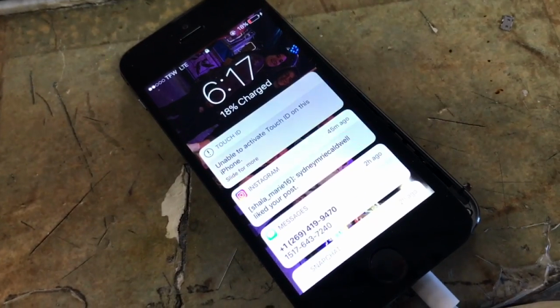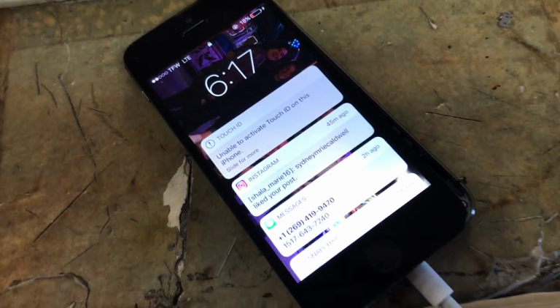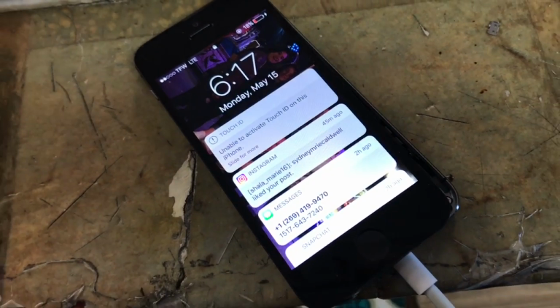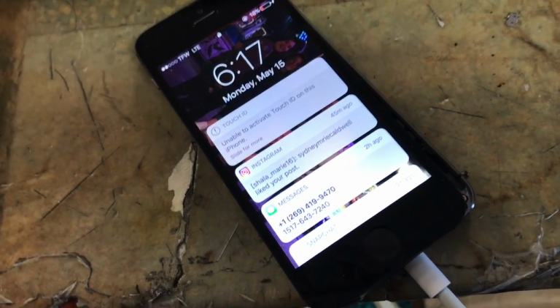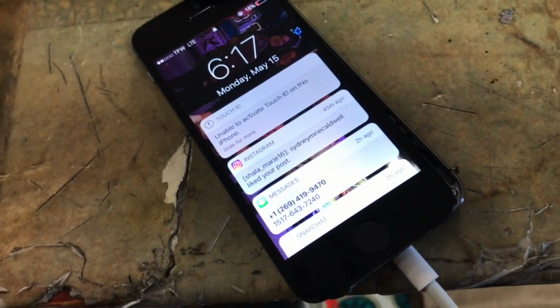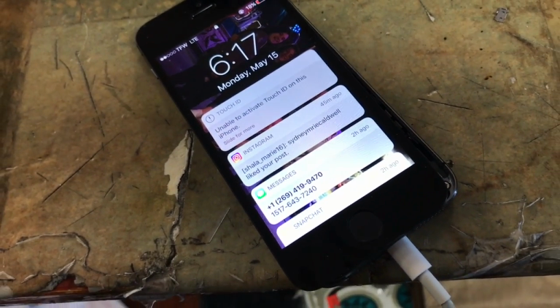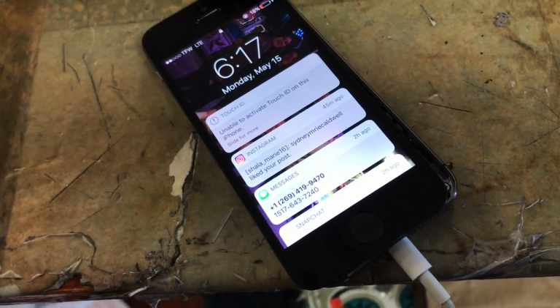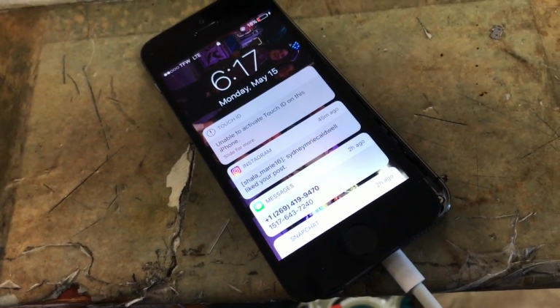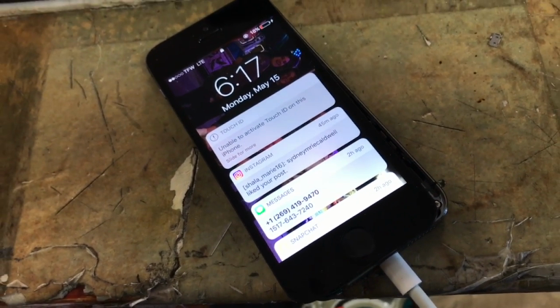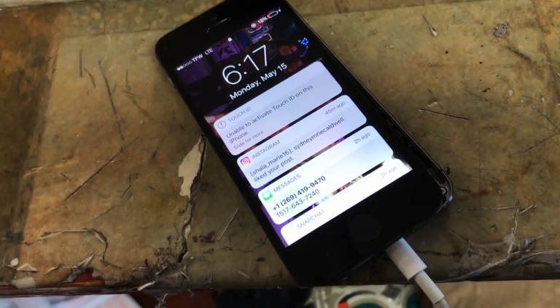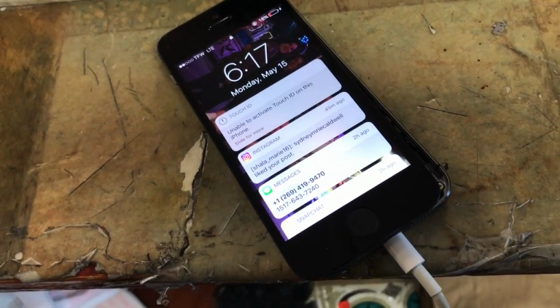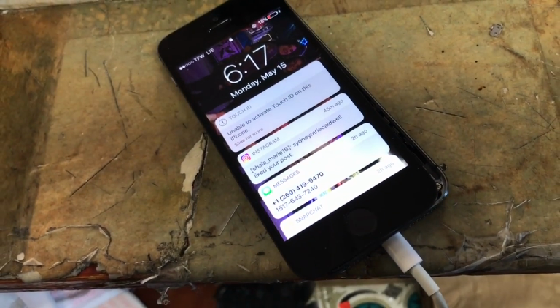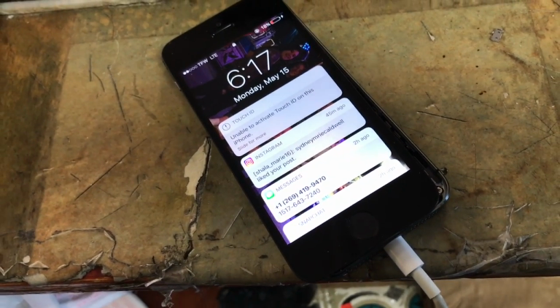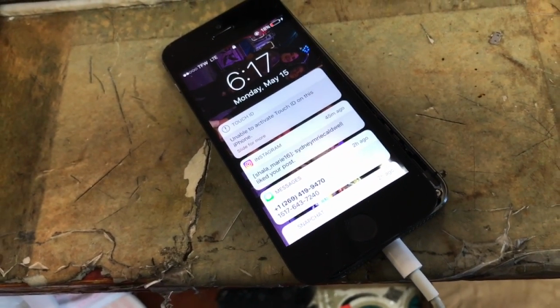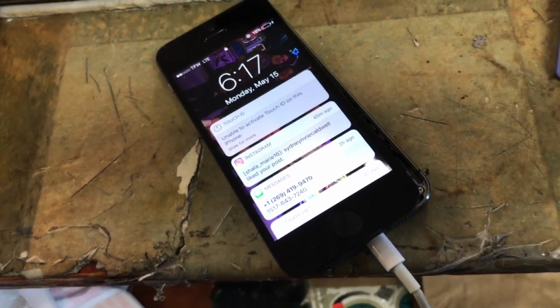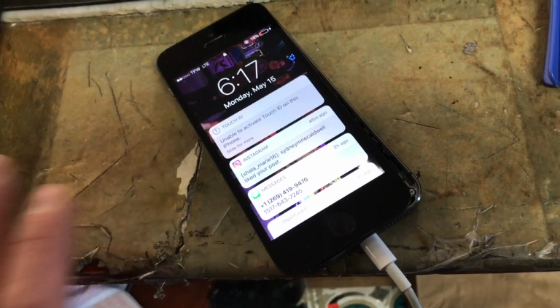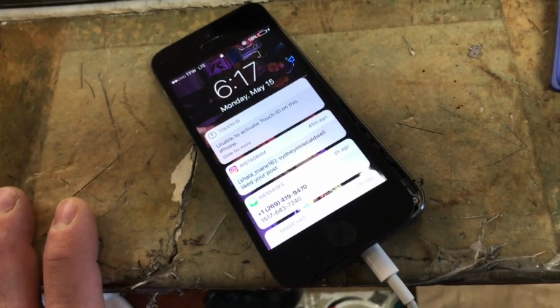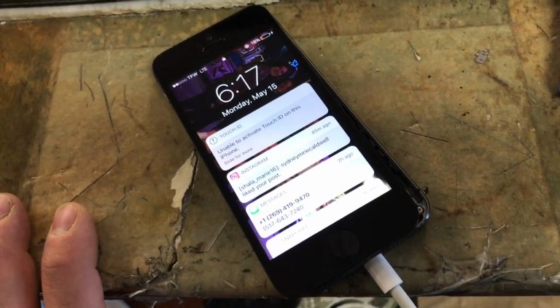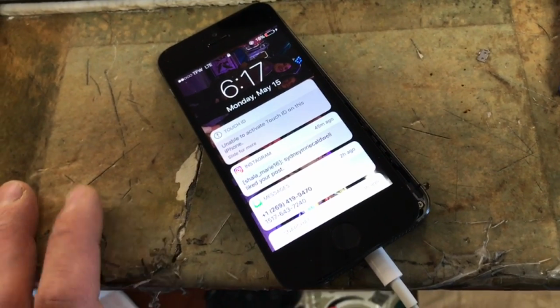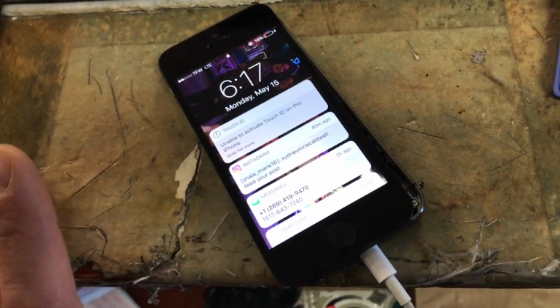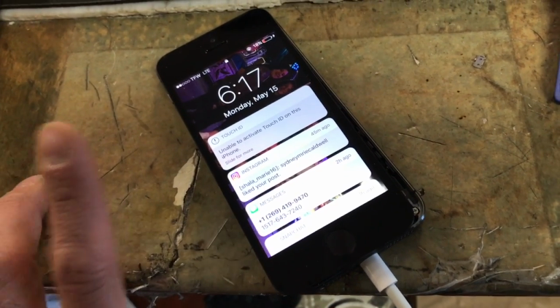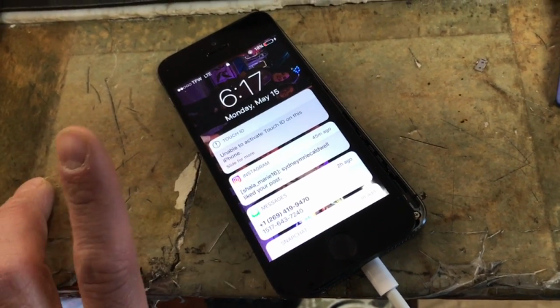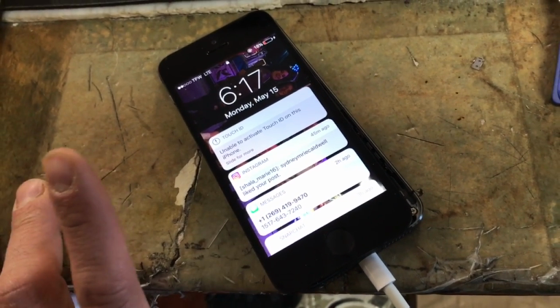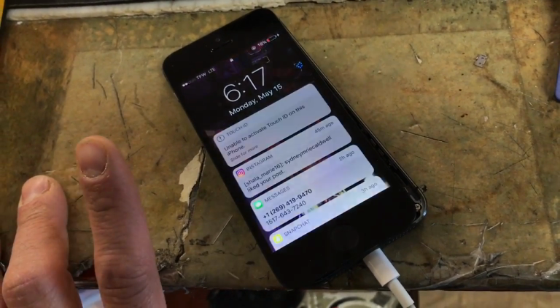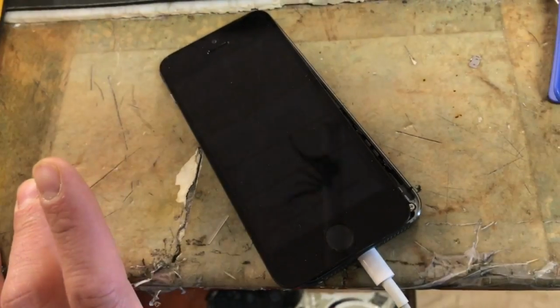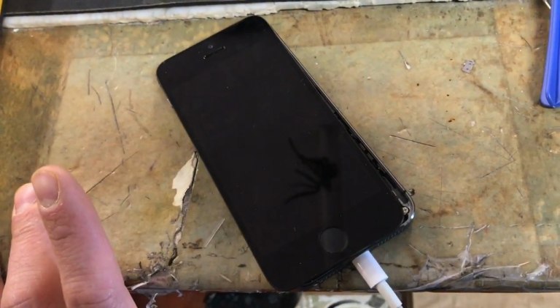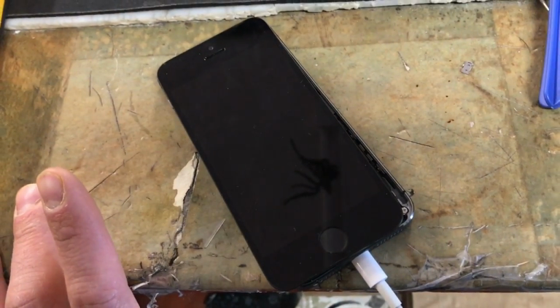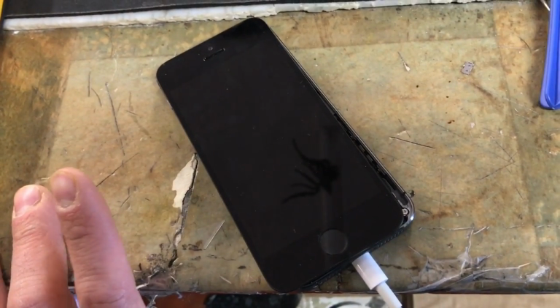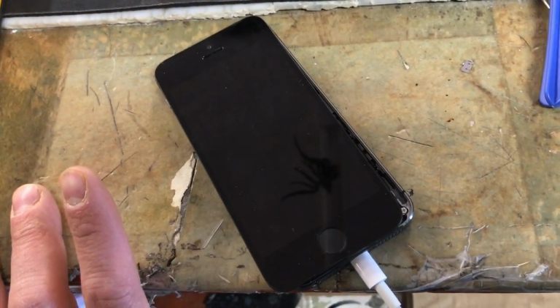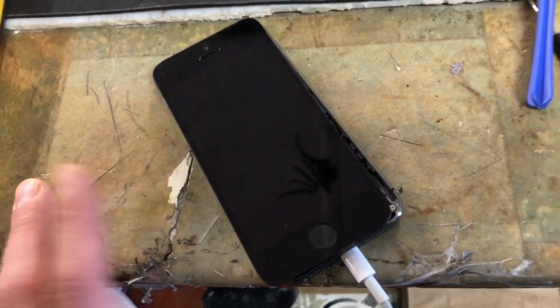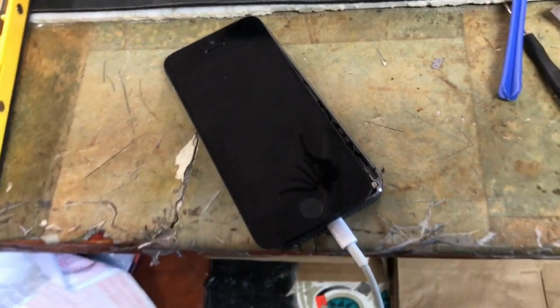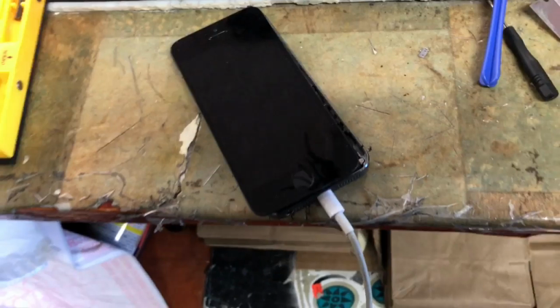This also works on iPhone 4S. I don't know if it's ever worked on an iPhone 6 — I think they might have fixed that glitch — but definitely the 4, the 5, the 5S, any of those.